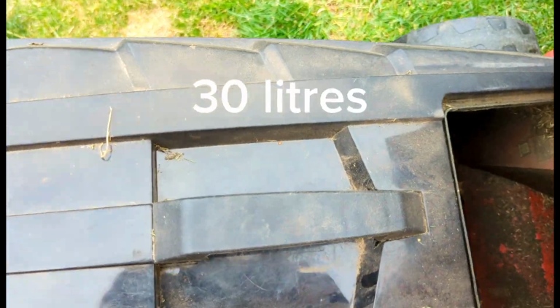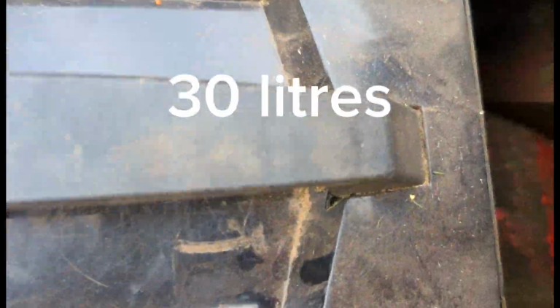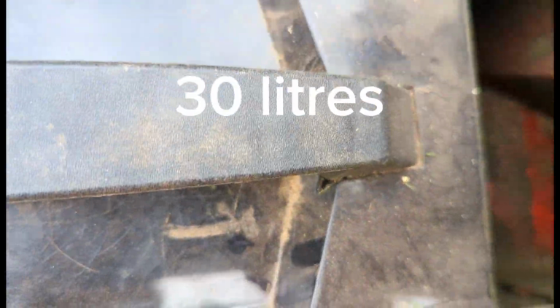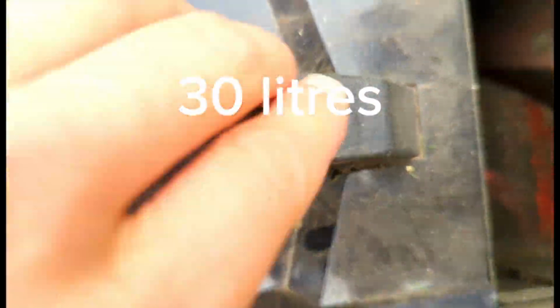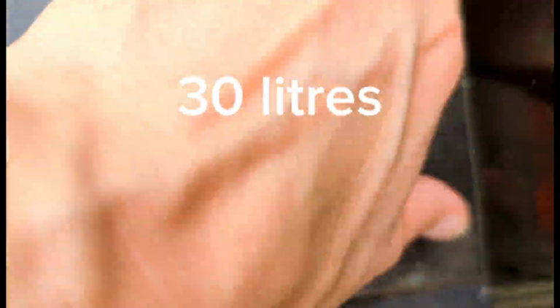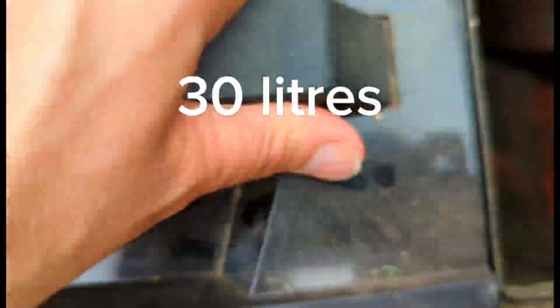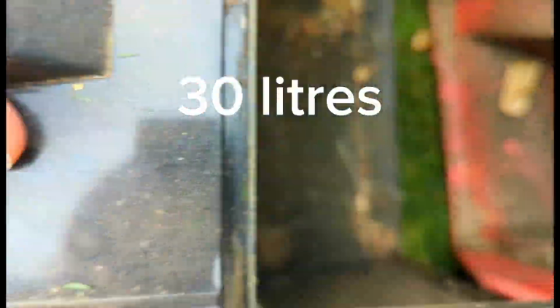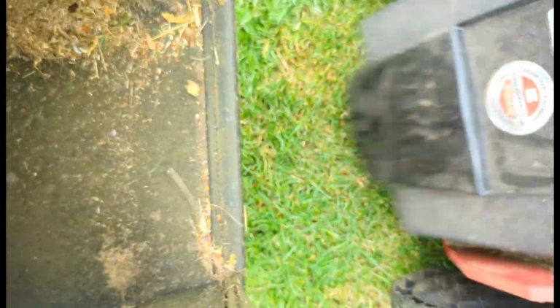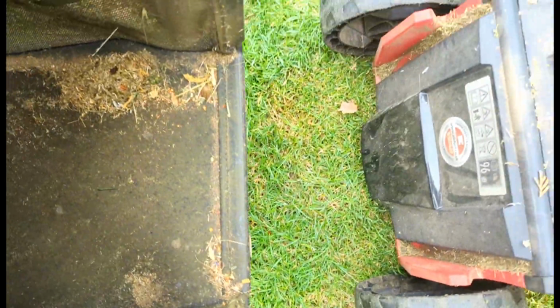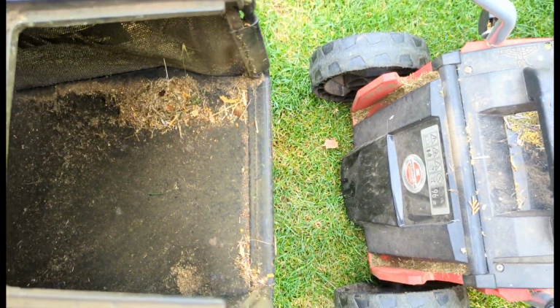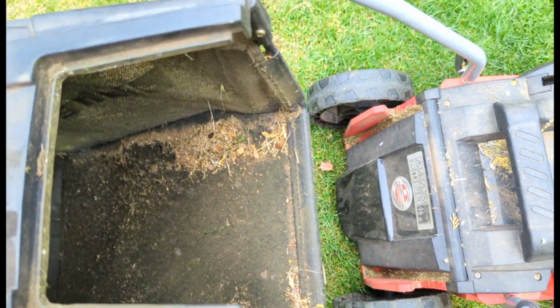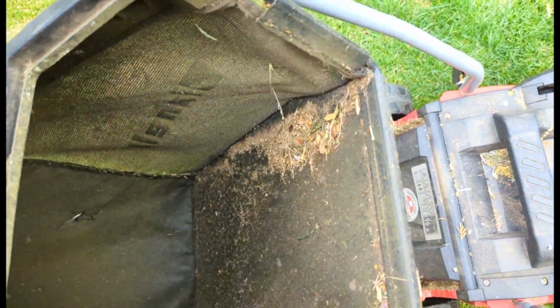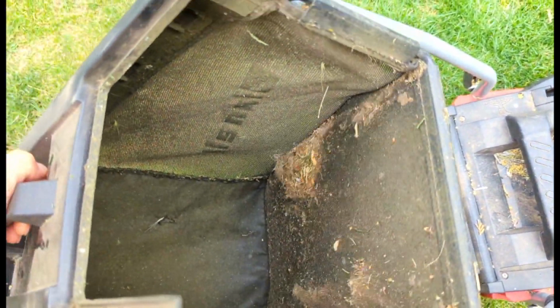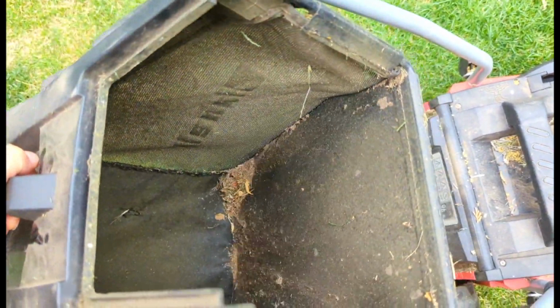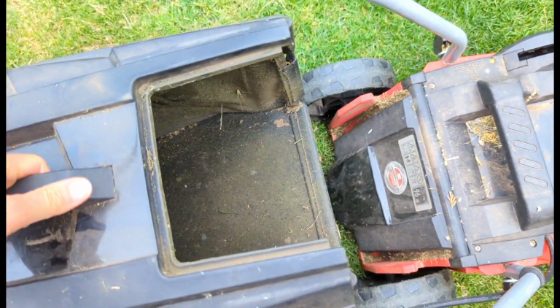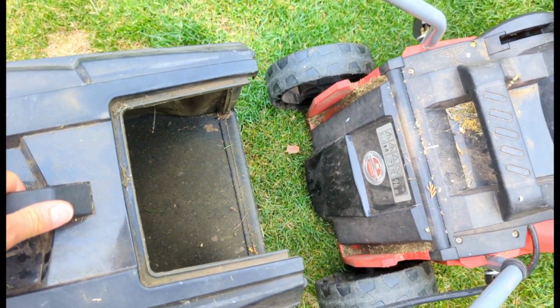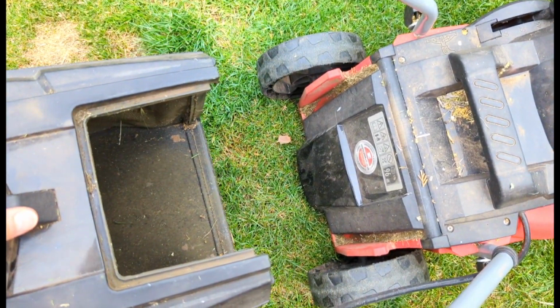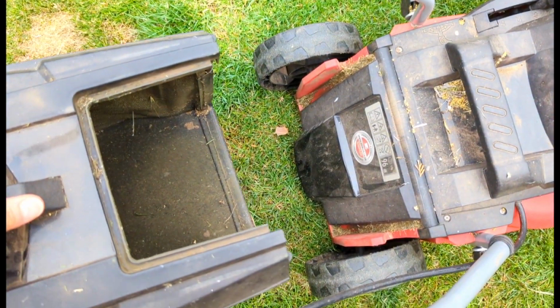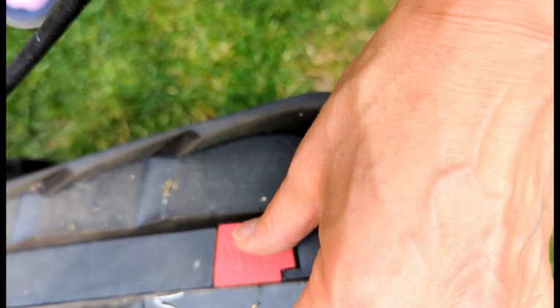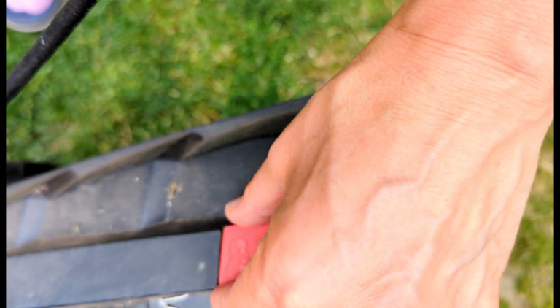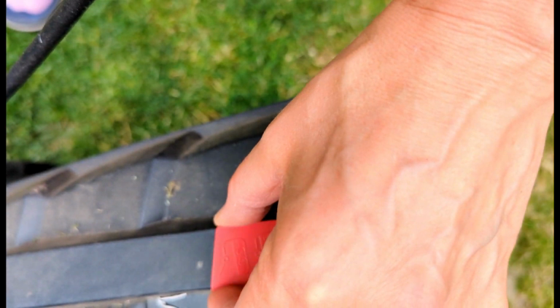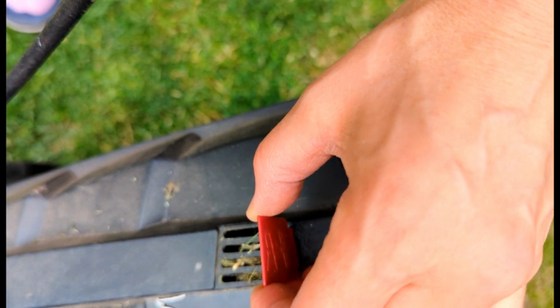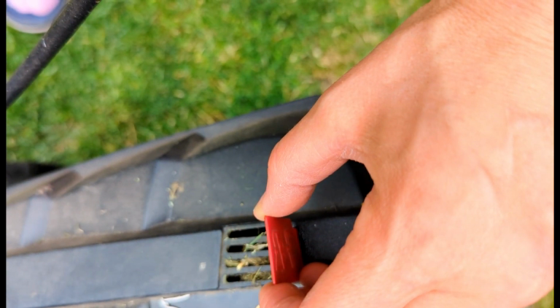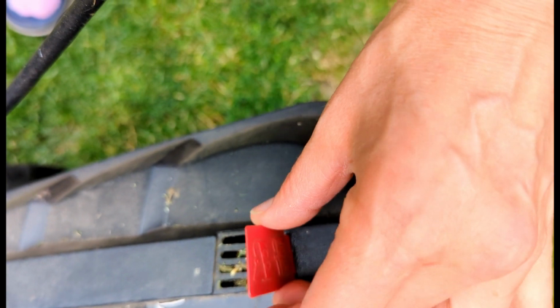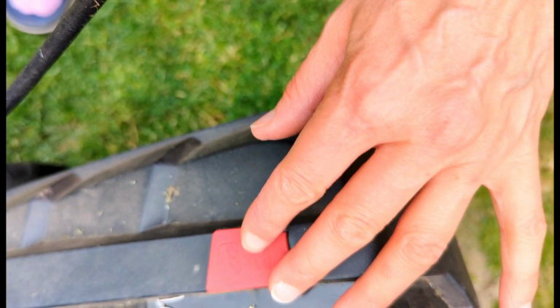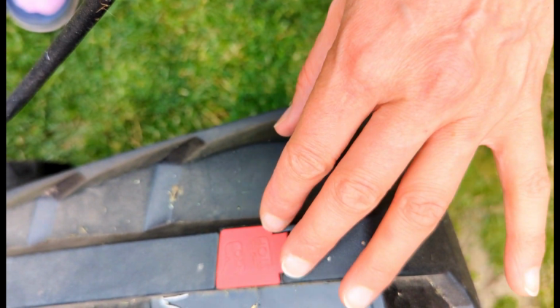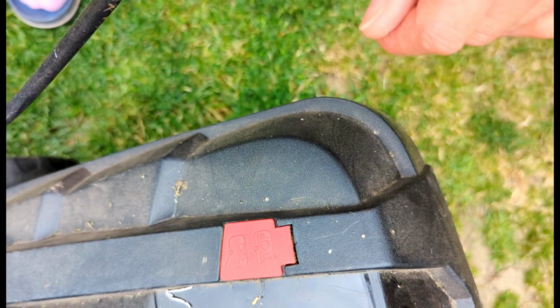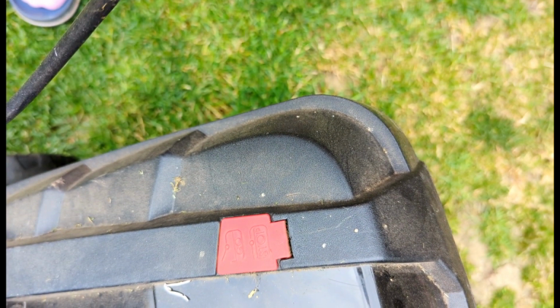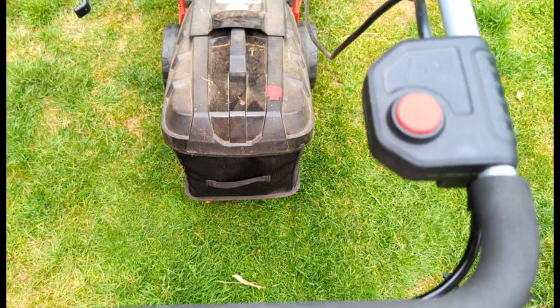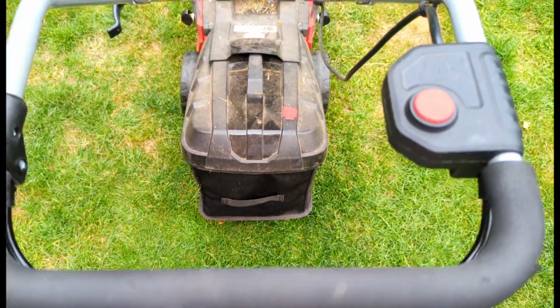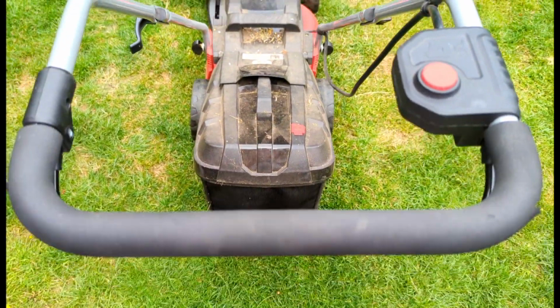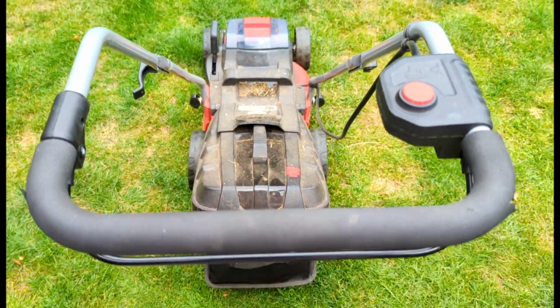That is the flimsiest bit of the machine. I've found the grass collecting unit really robust — it takes 30 litres of grass and shows you when it's full with that red clip there.